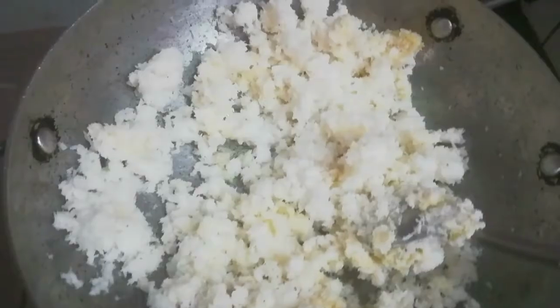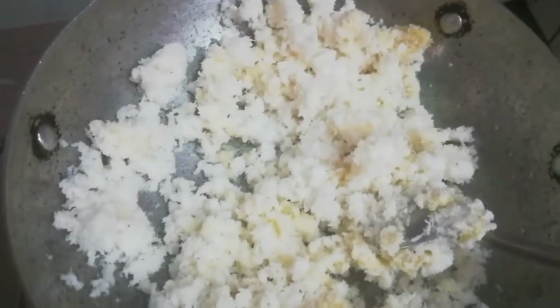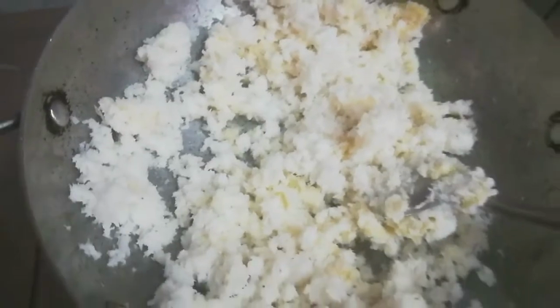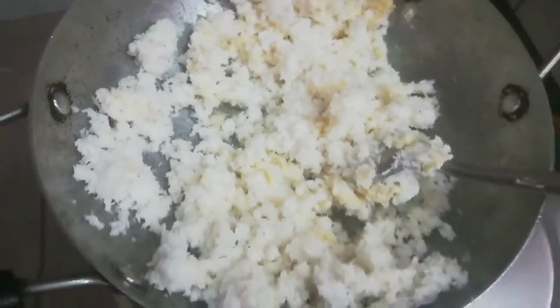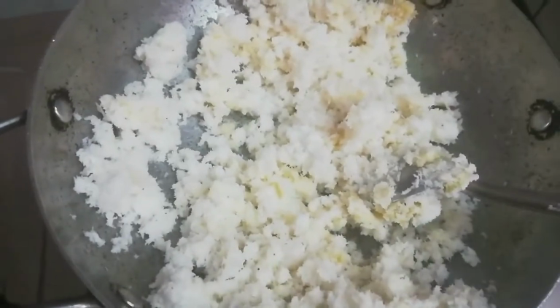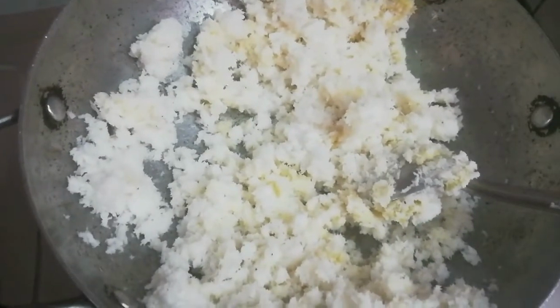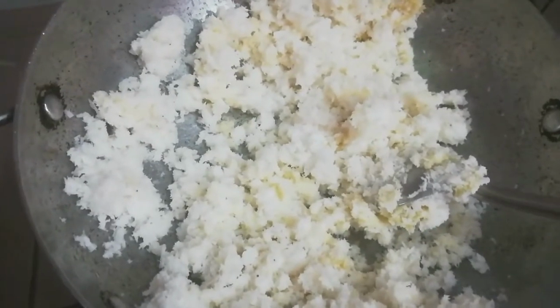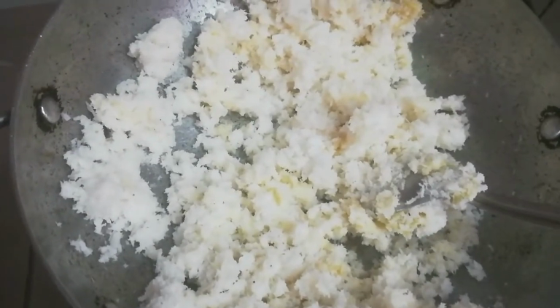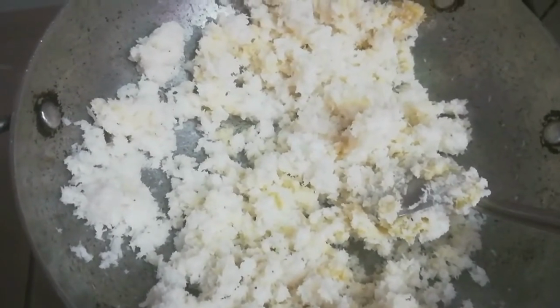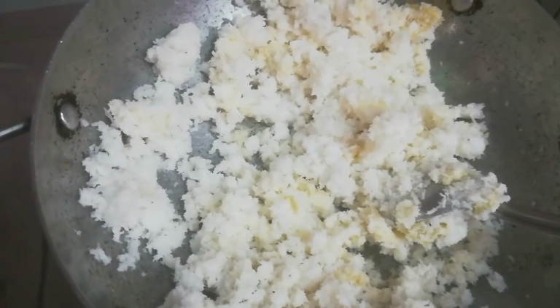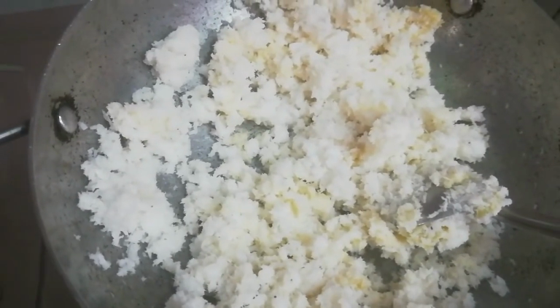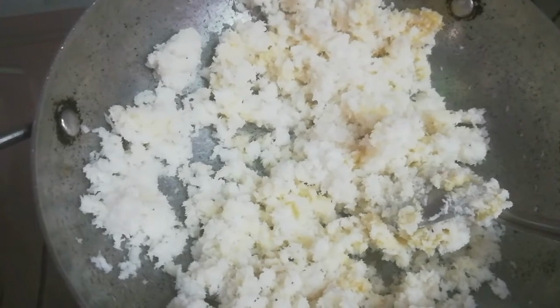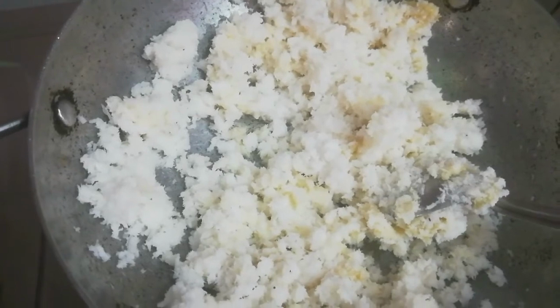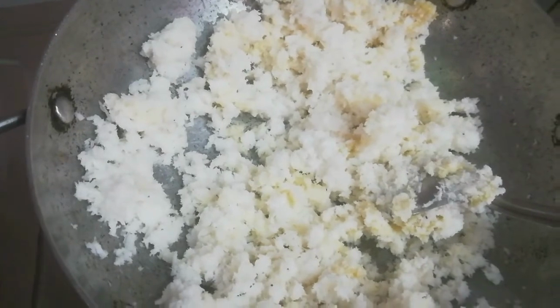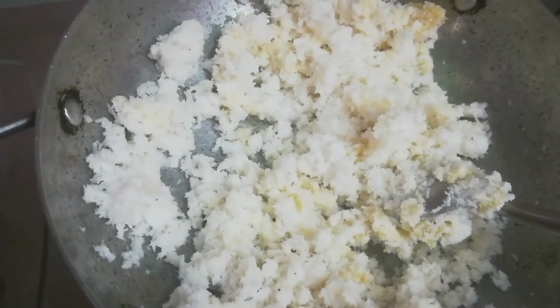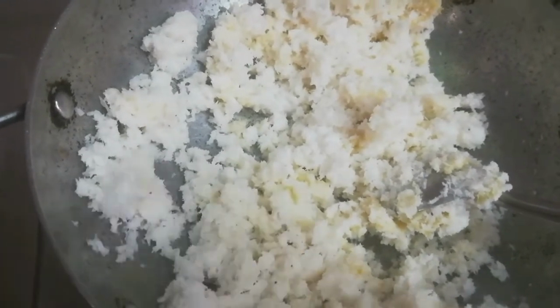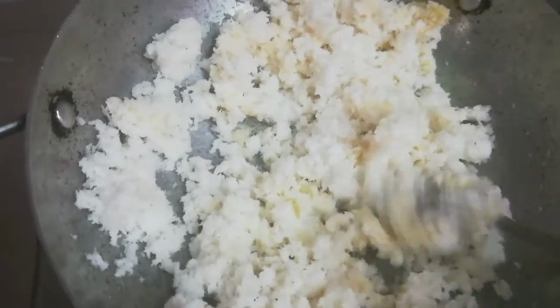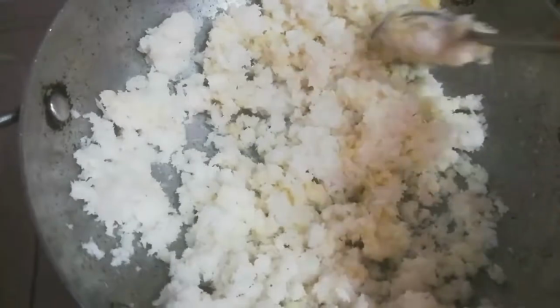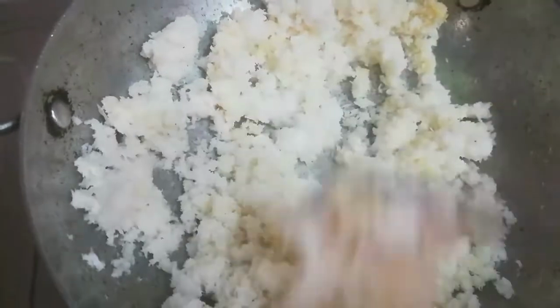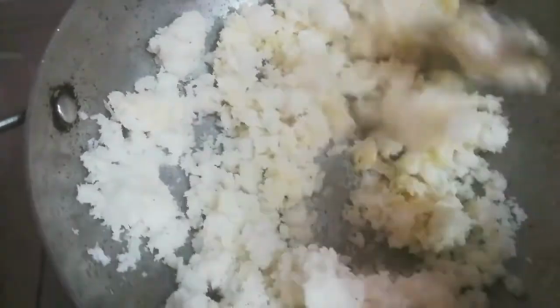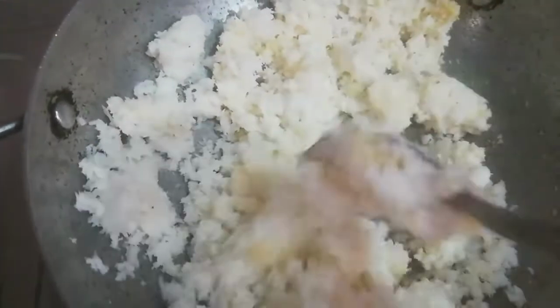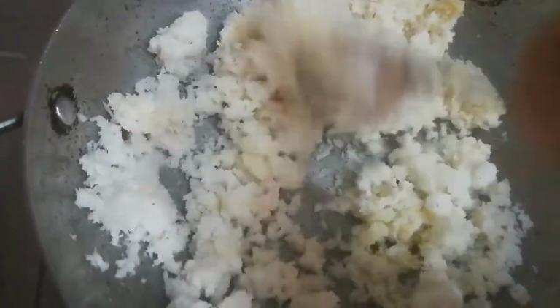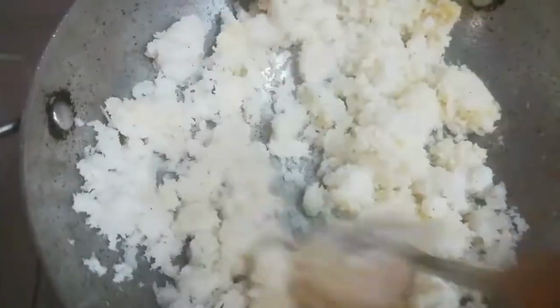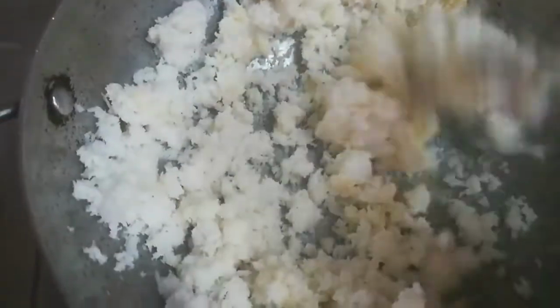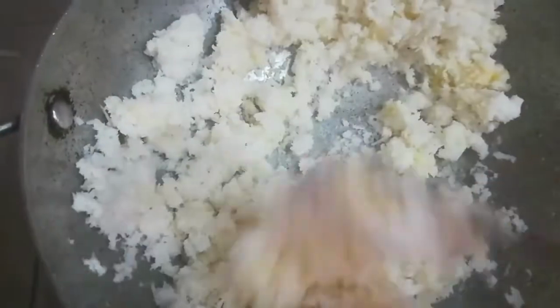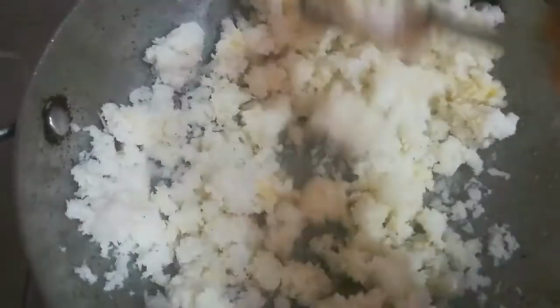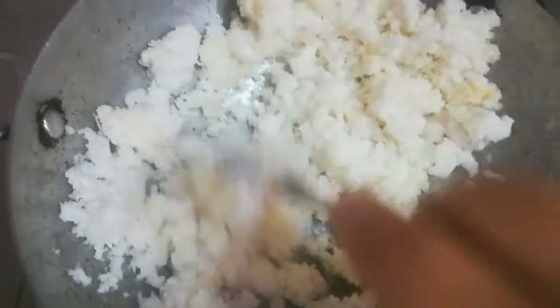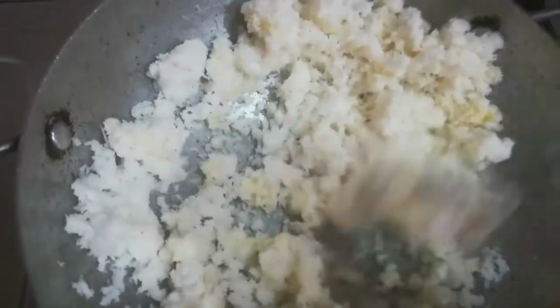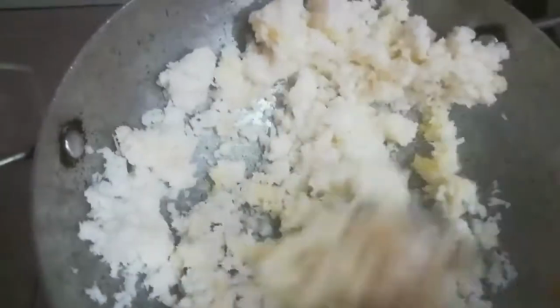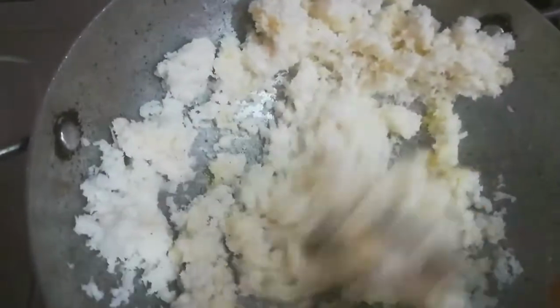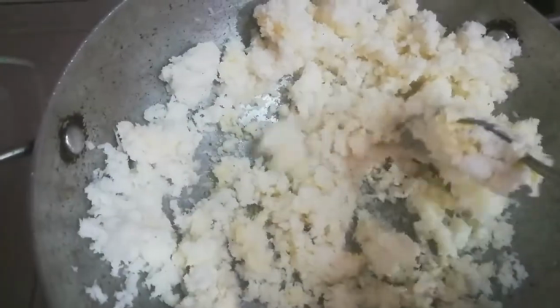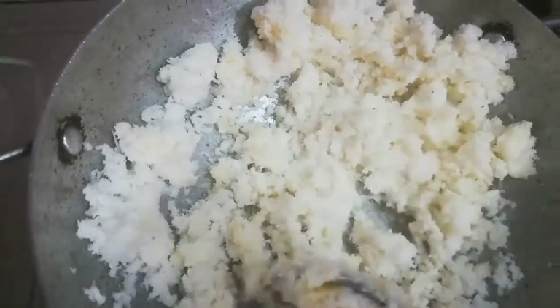Friends, we will cook it on medium flame for 2-3 minutes with a little stirring. Keep stirring it continuously like this and keep the flame on medium.